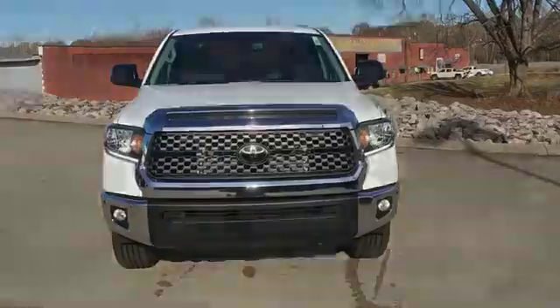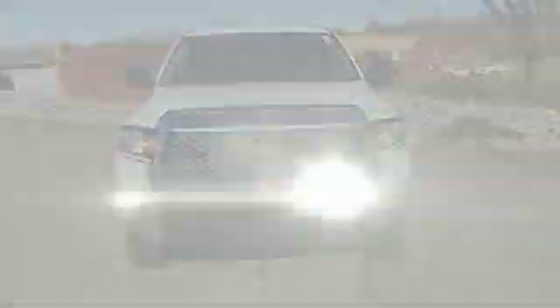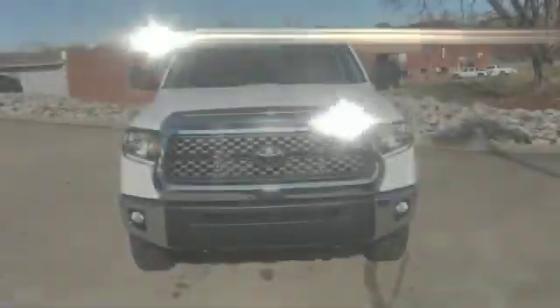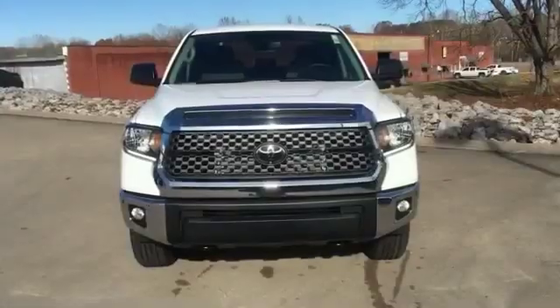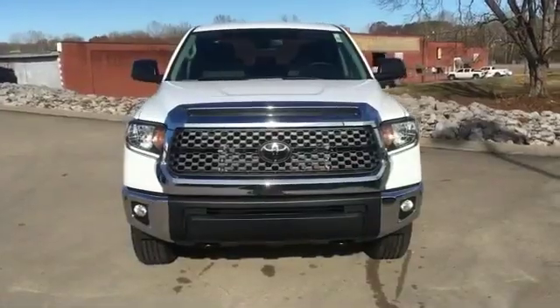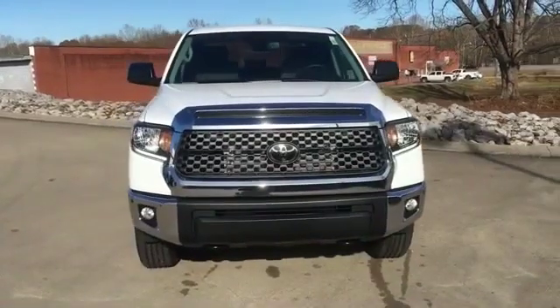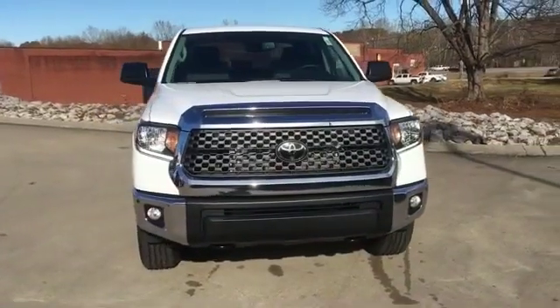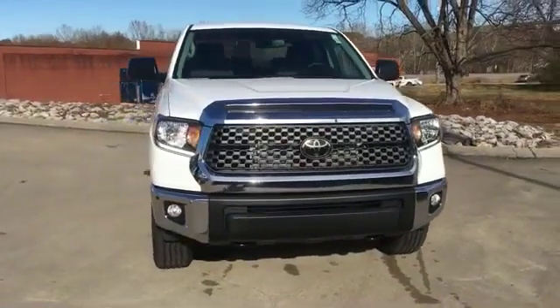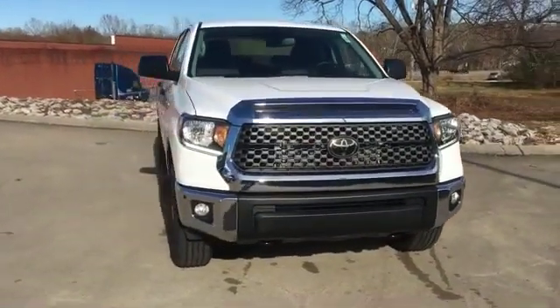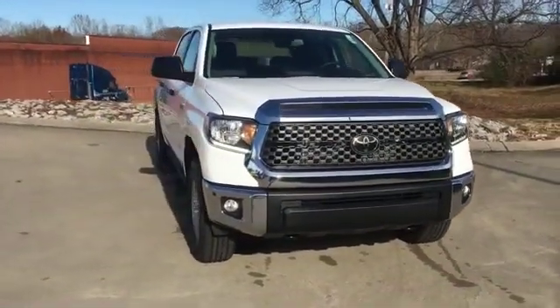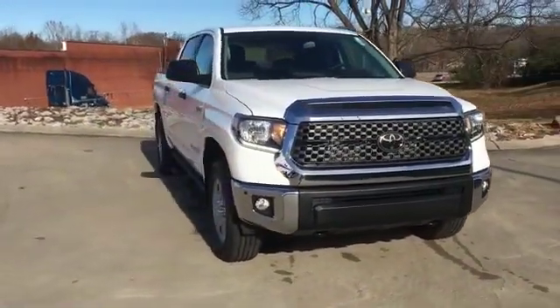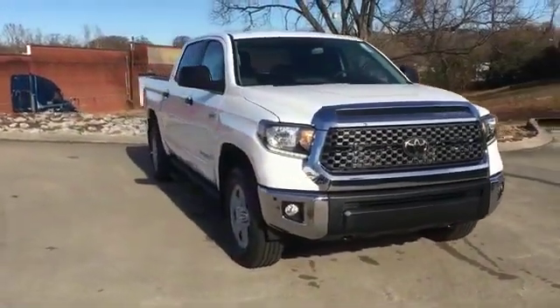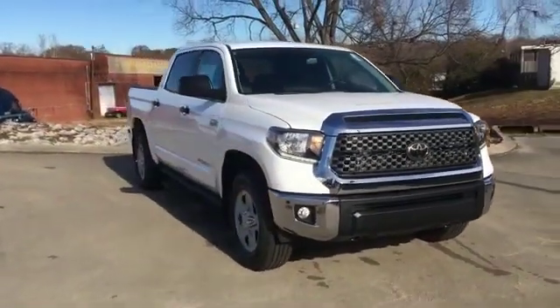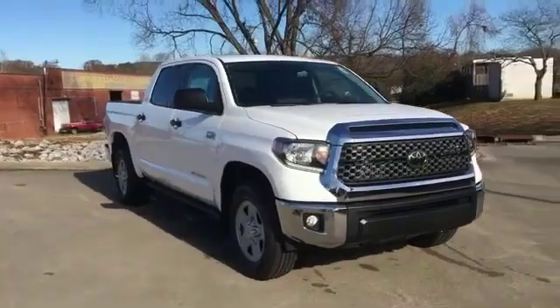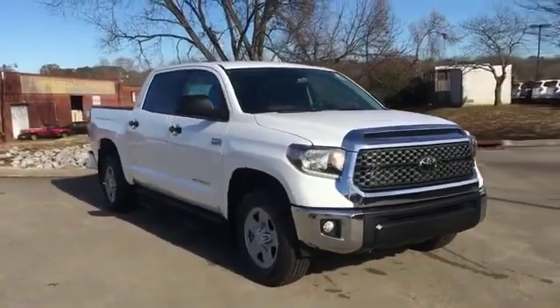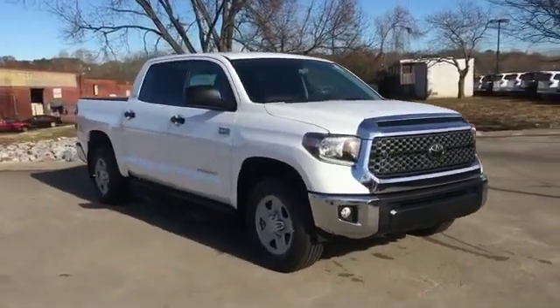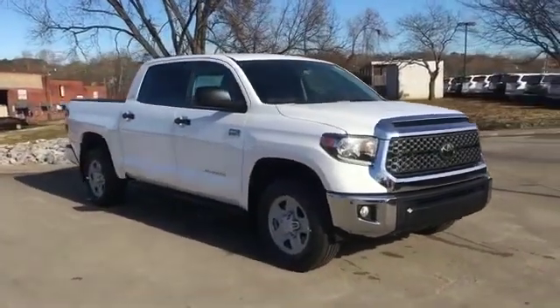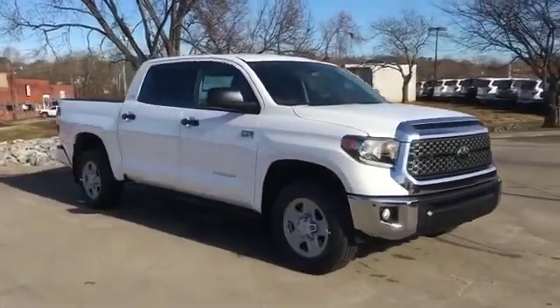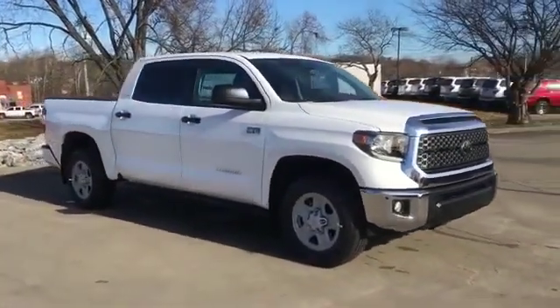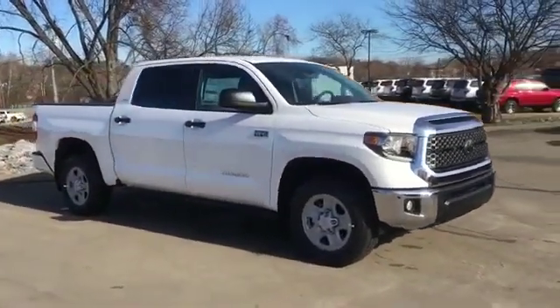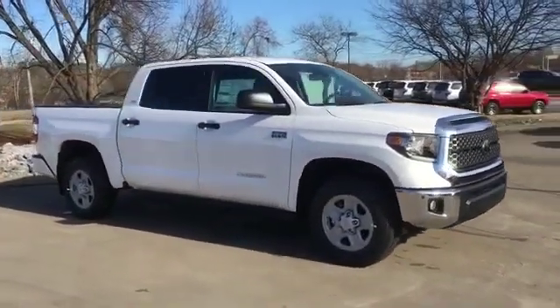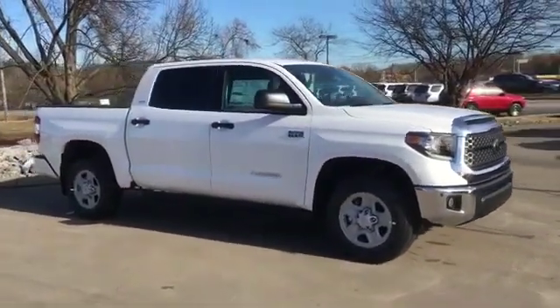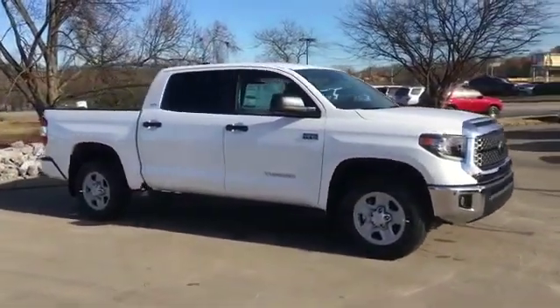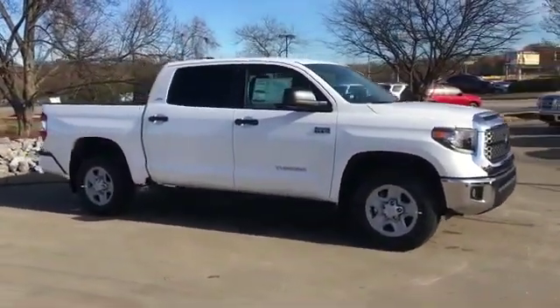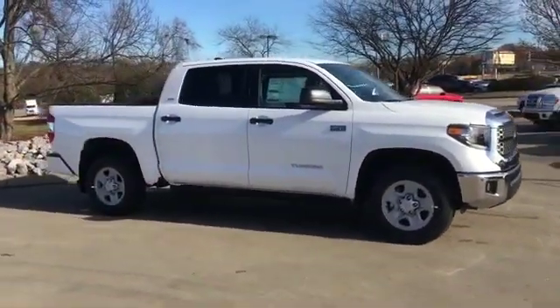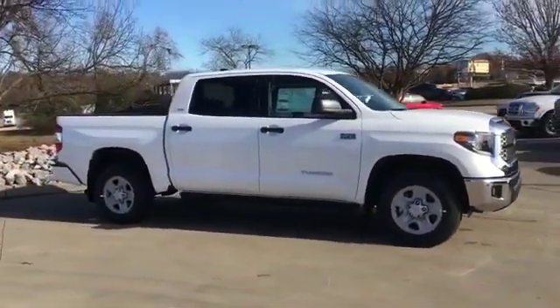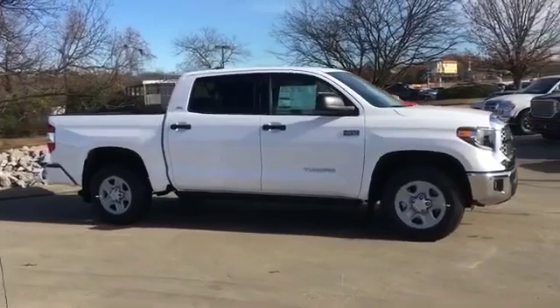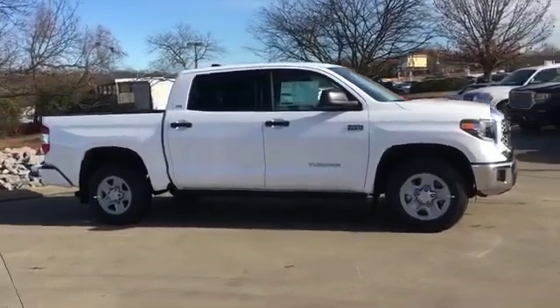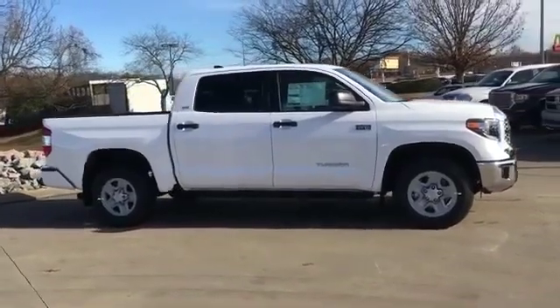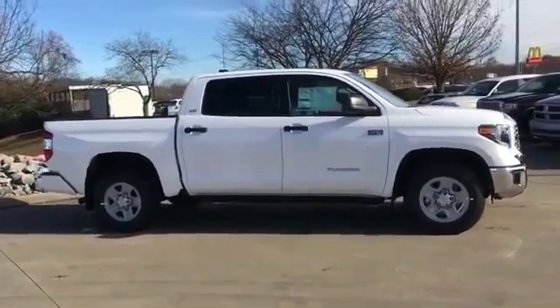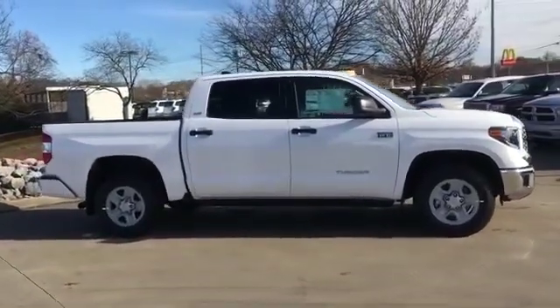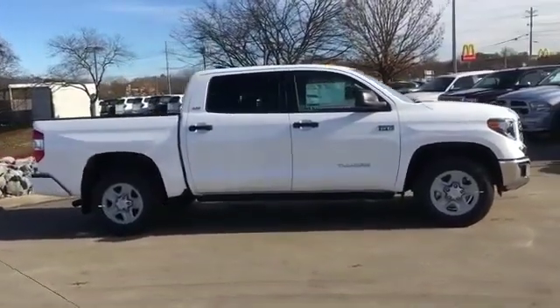2020 Toyota Tundra. This pickup truck offers two full rows of seating for premium comfort. It delivers power and performance along with tons of features such as Lane Departure Warning.